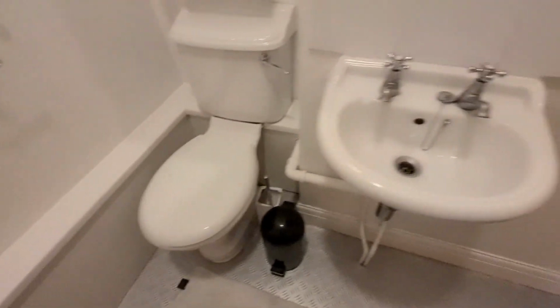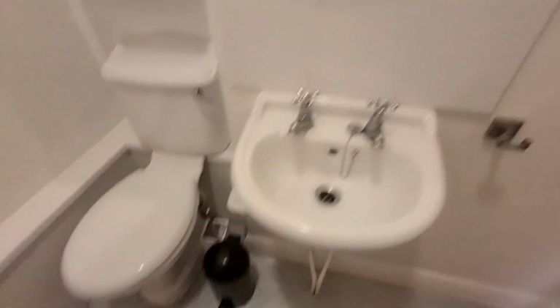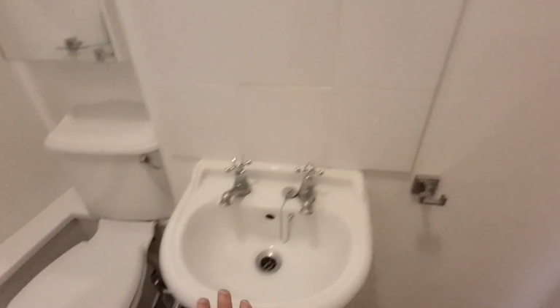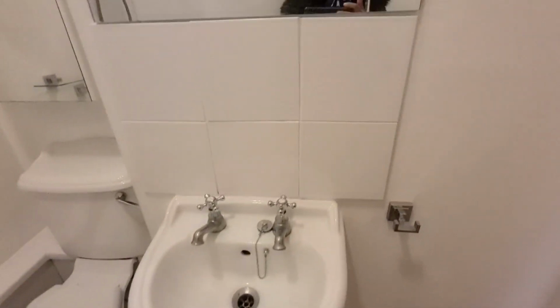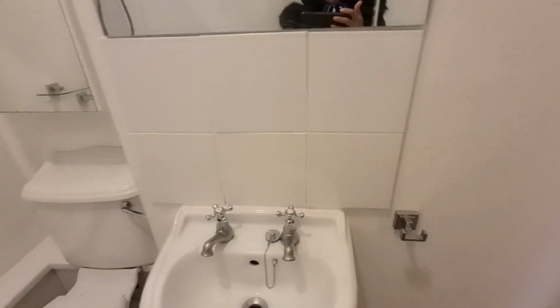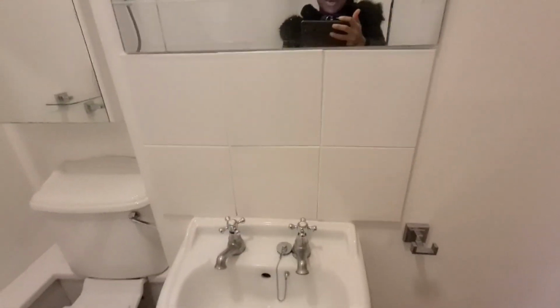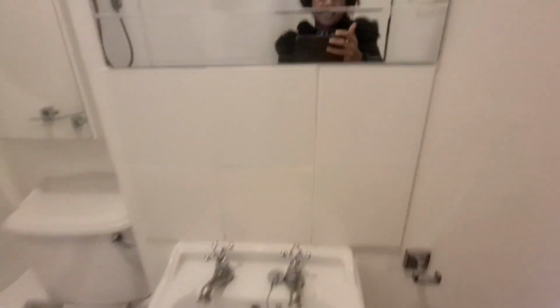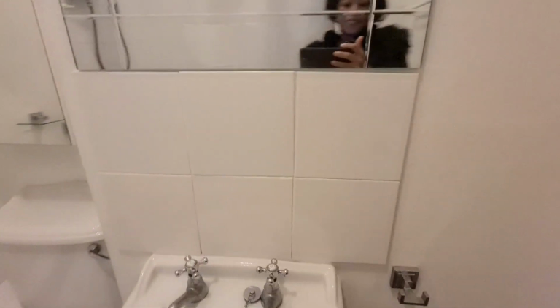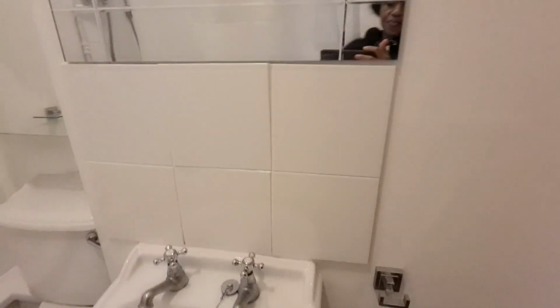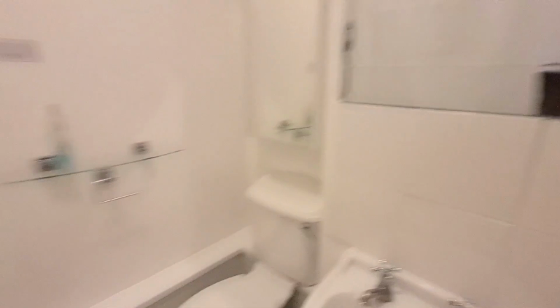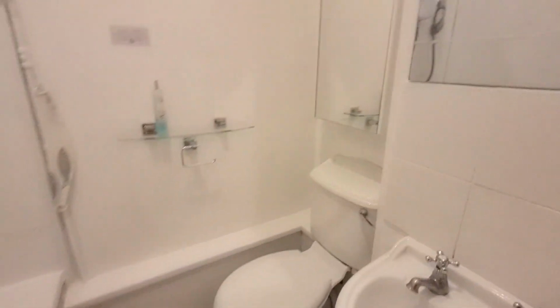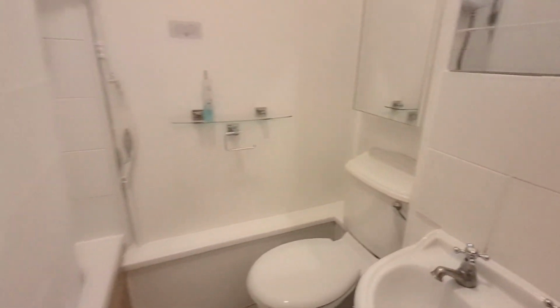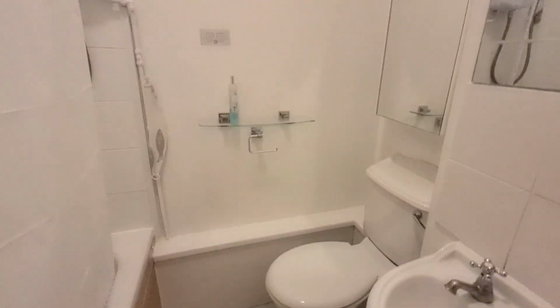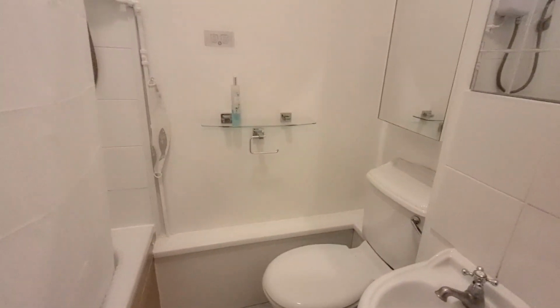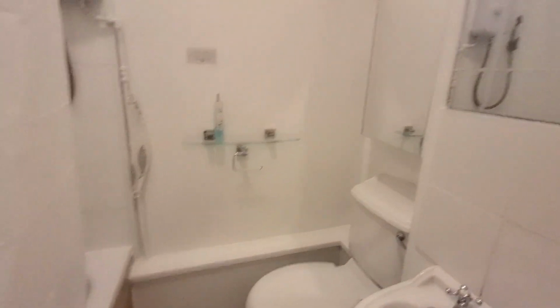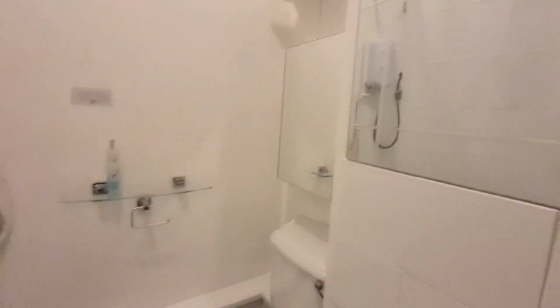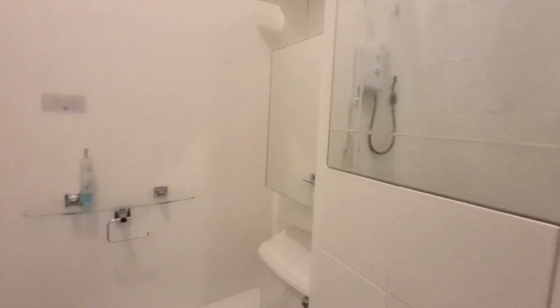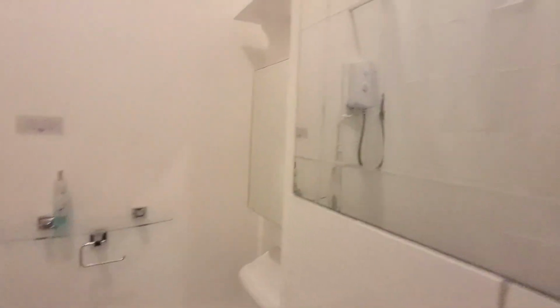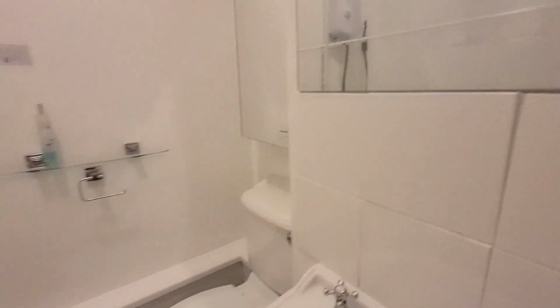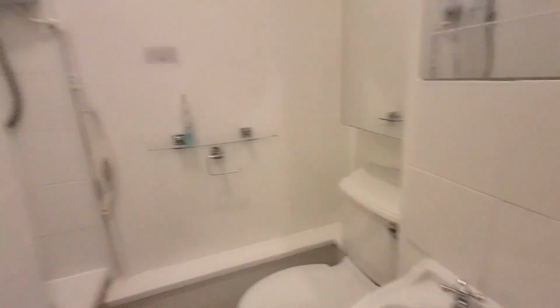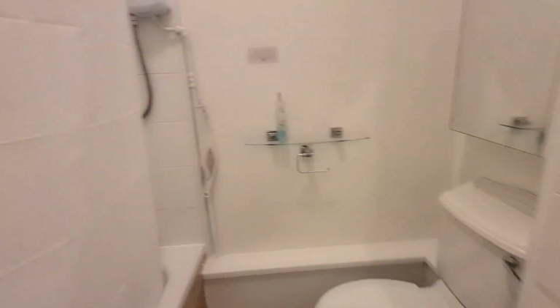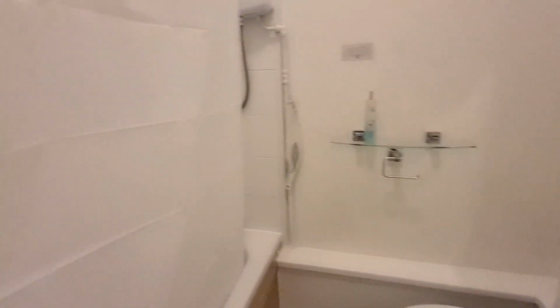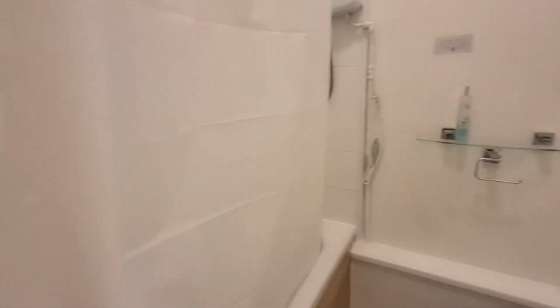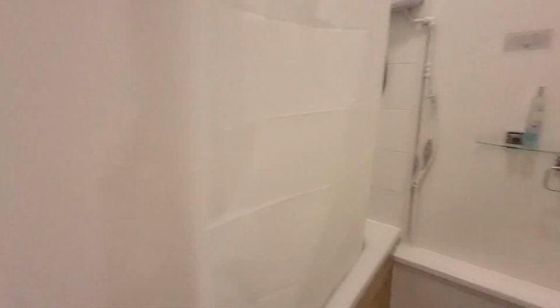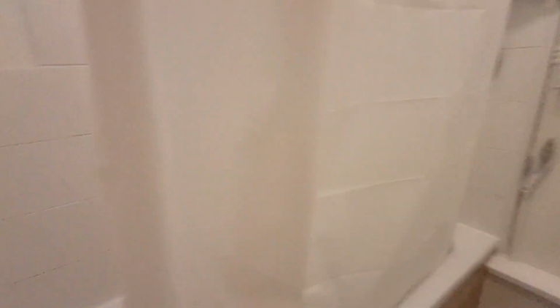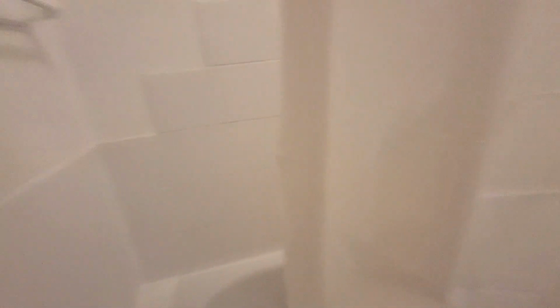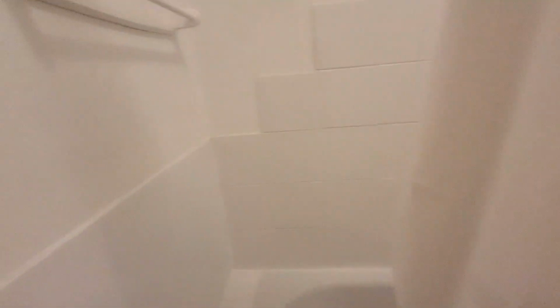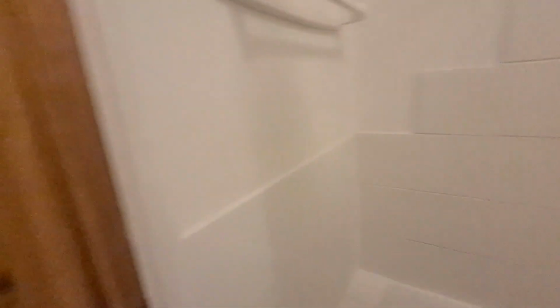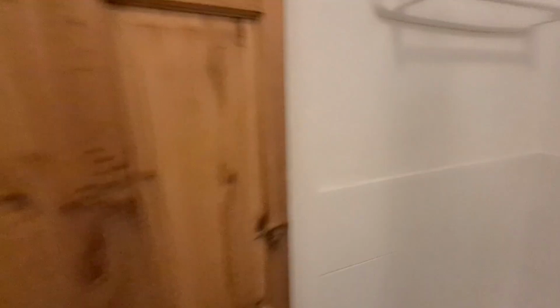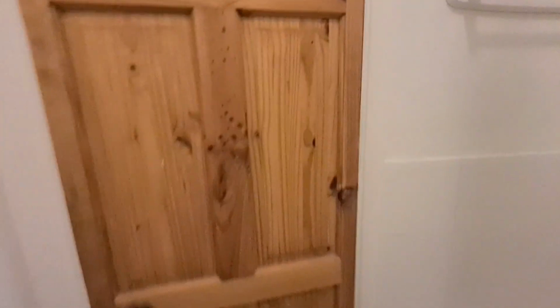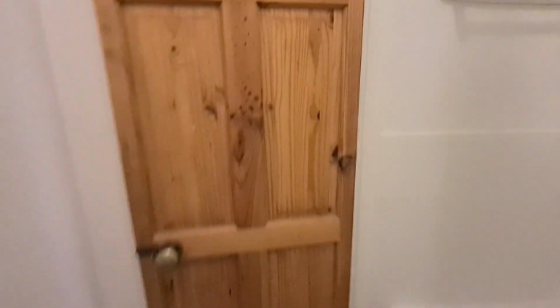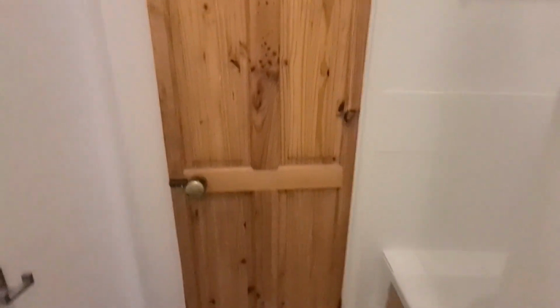And that's the wash basin. So that's that for the bathroom.